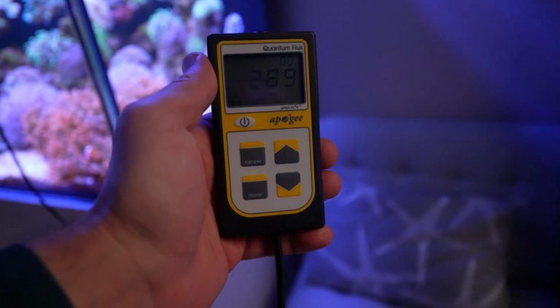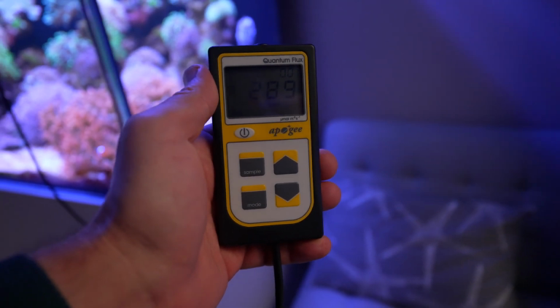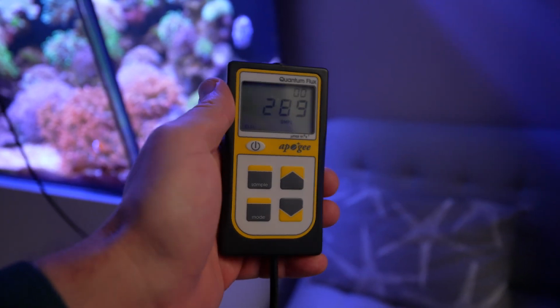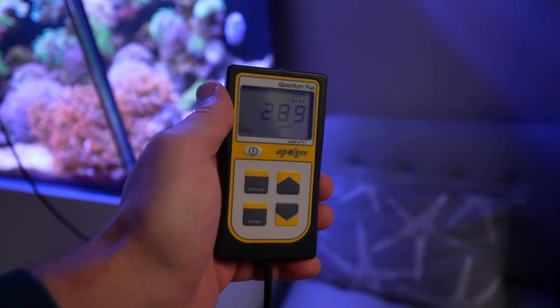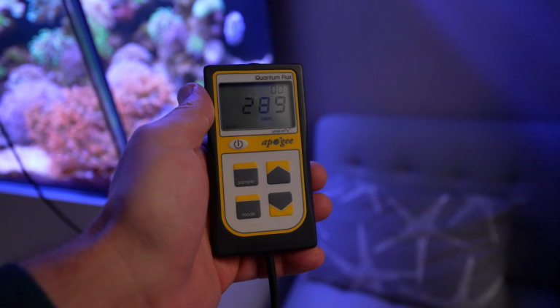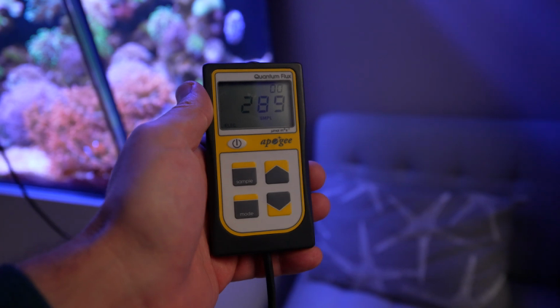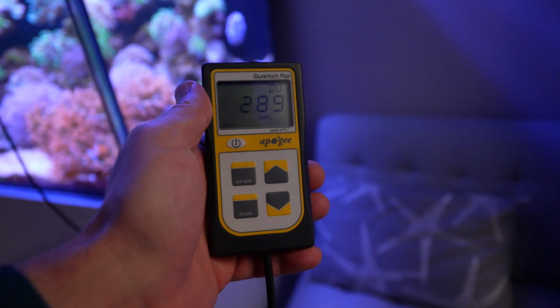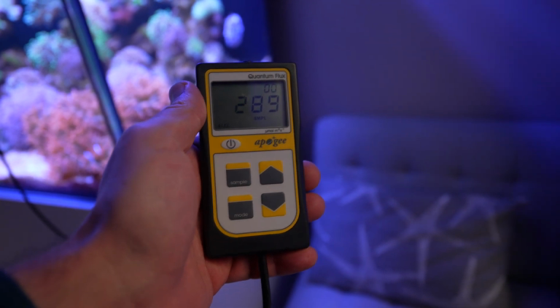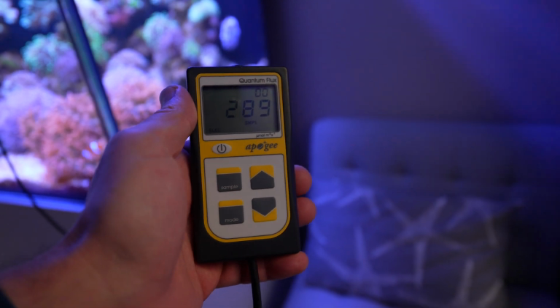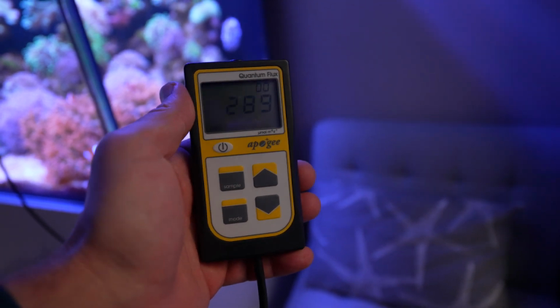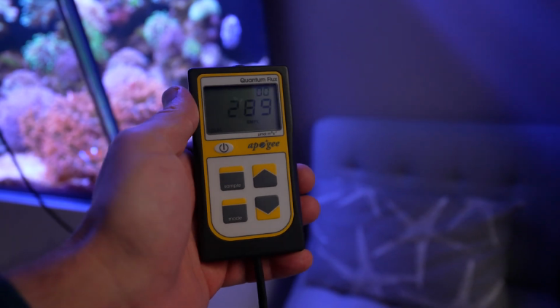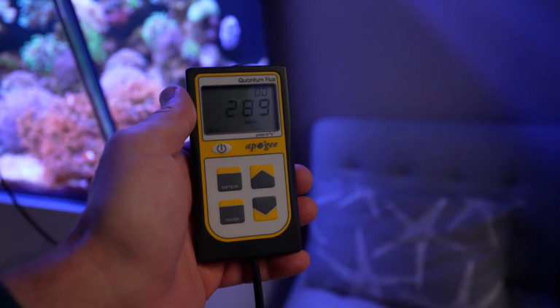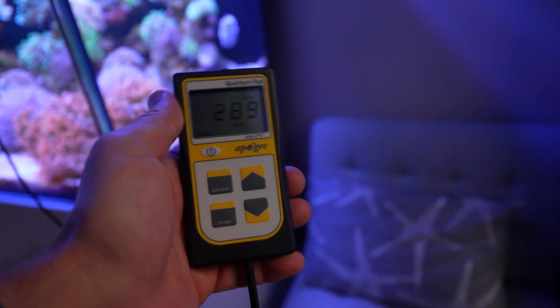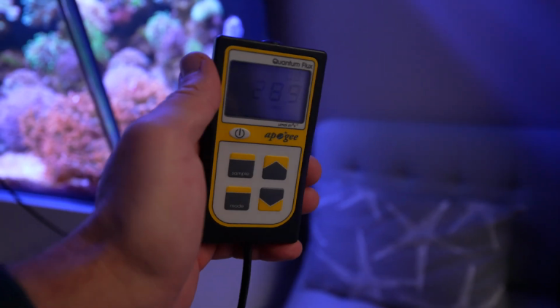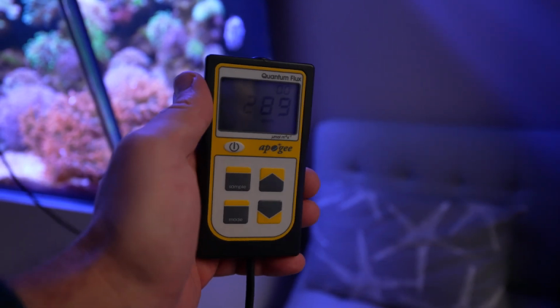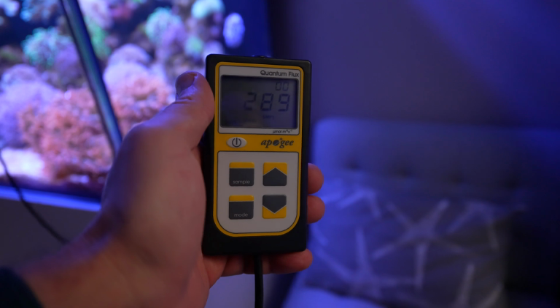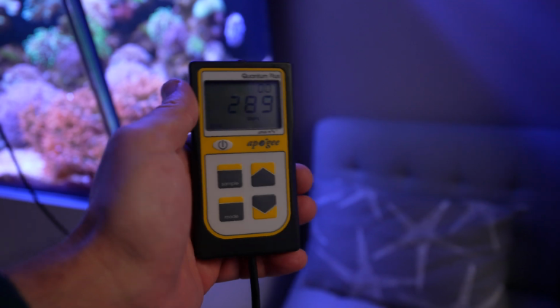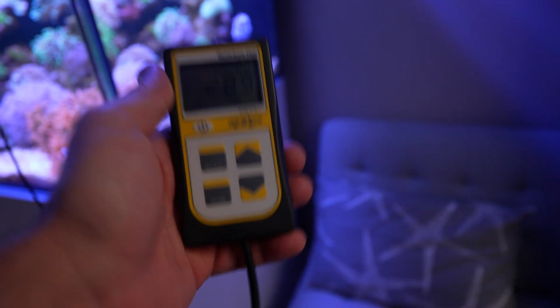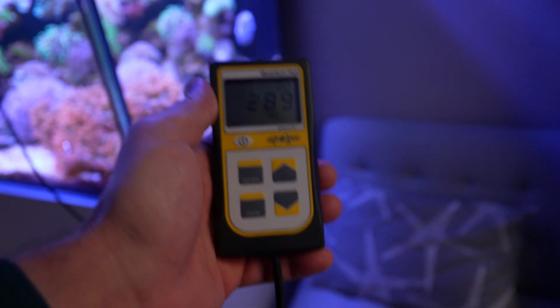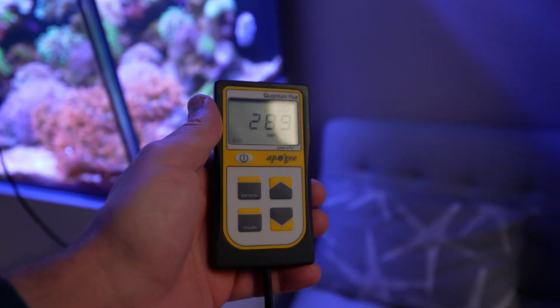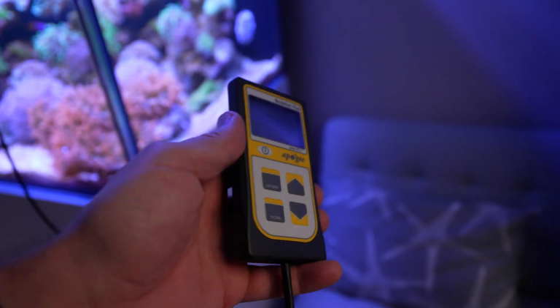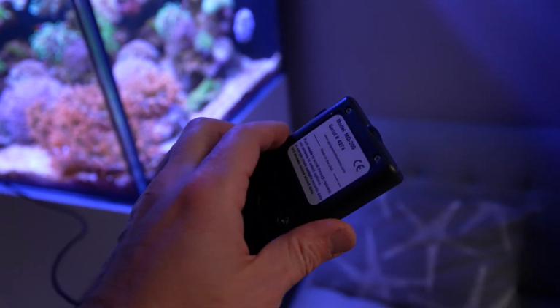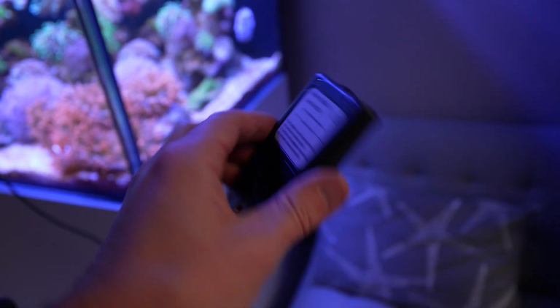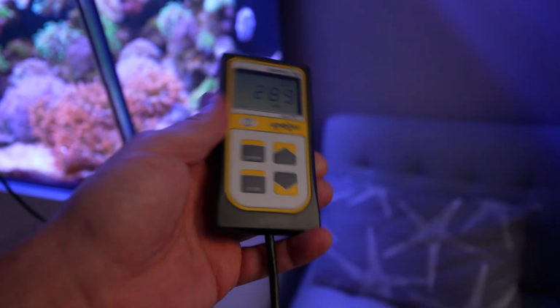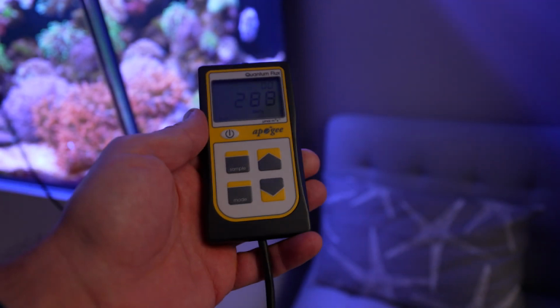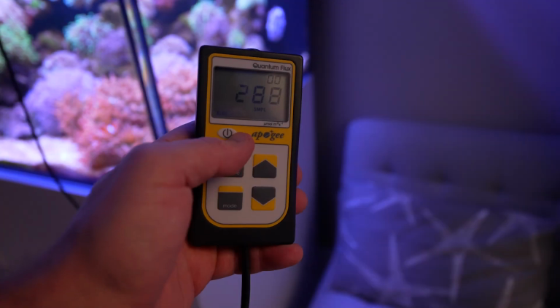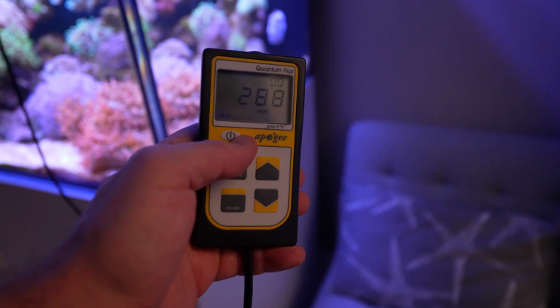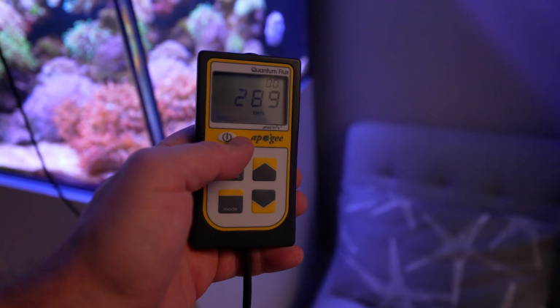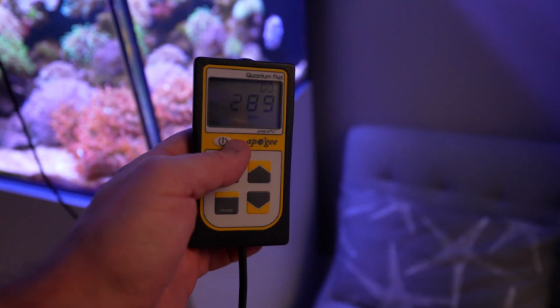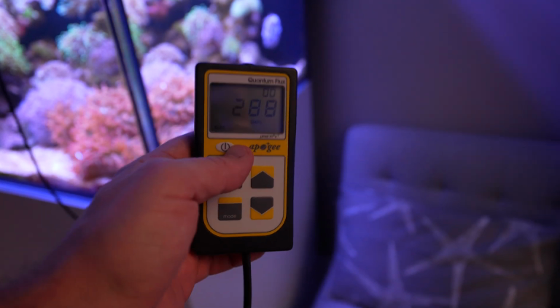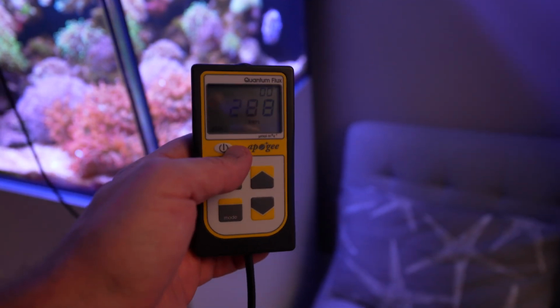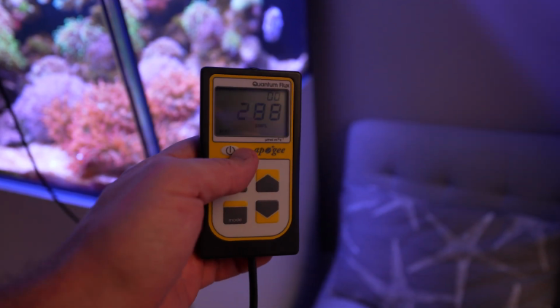I've seen values ranging from 1.08 to 1.3, and I'm not sure which one to apply. Also please keep in mind that this is a very old PAR meter, so I think the idea here is just to get some ballpark figures.